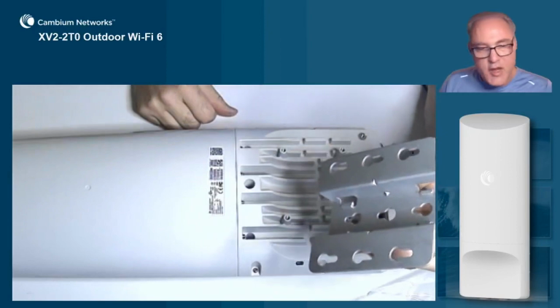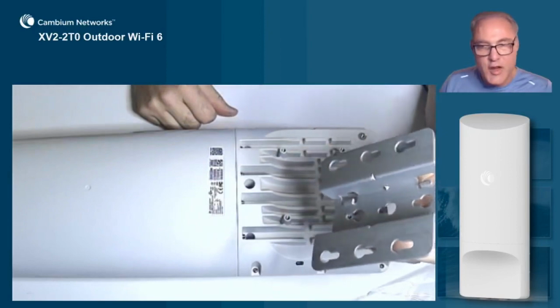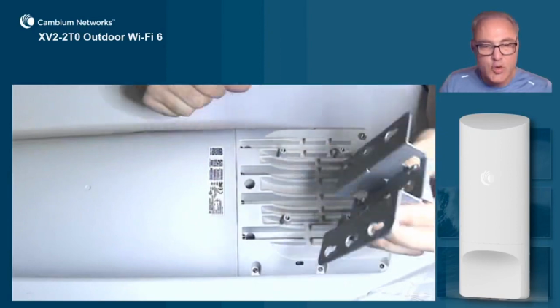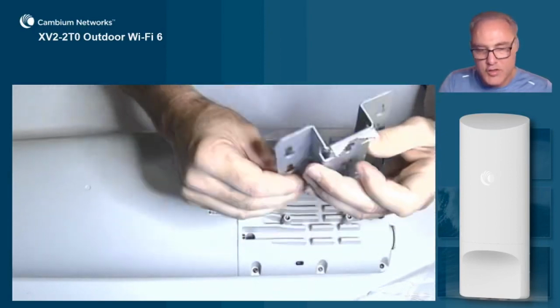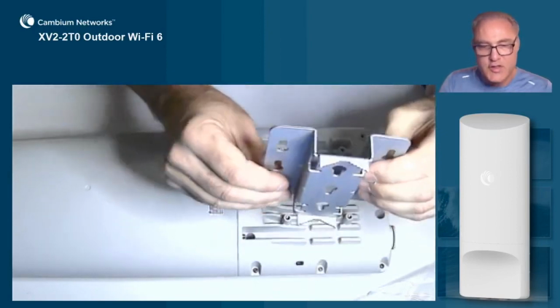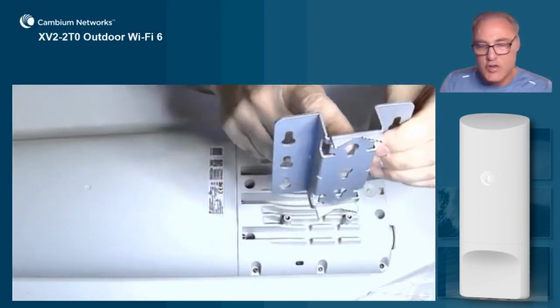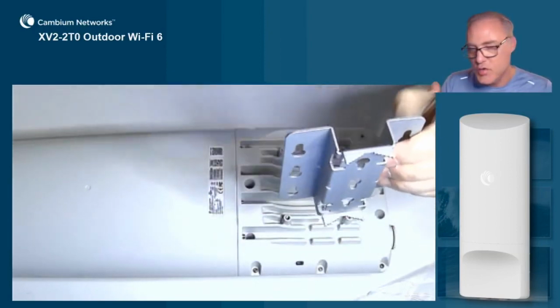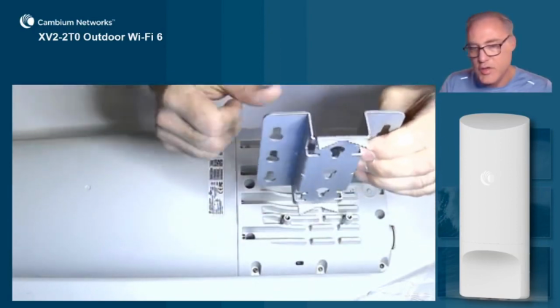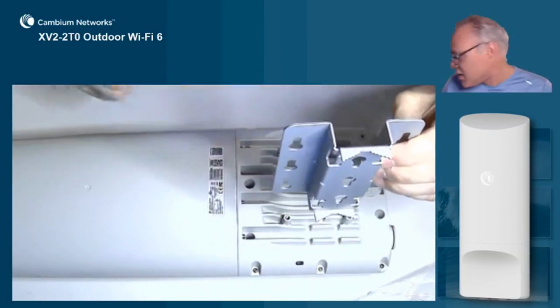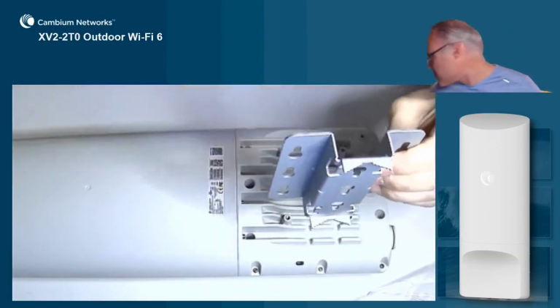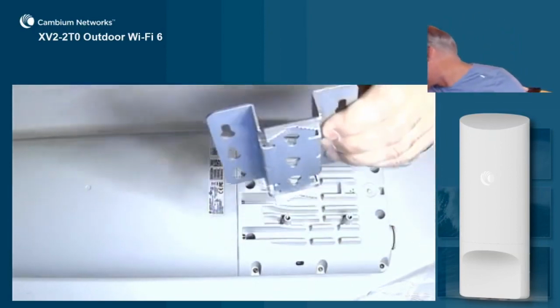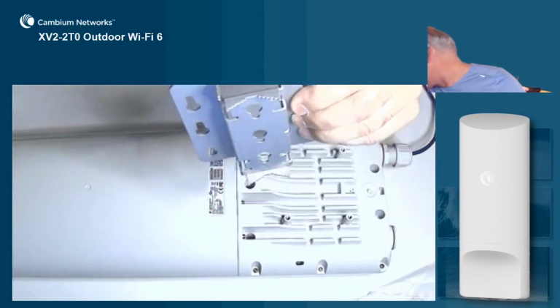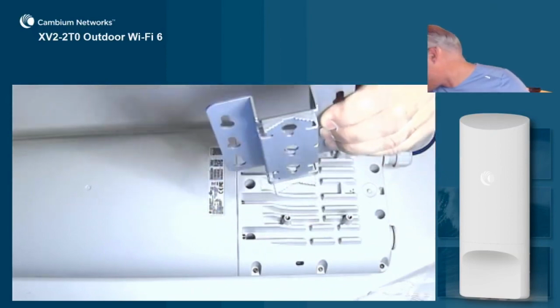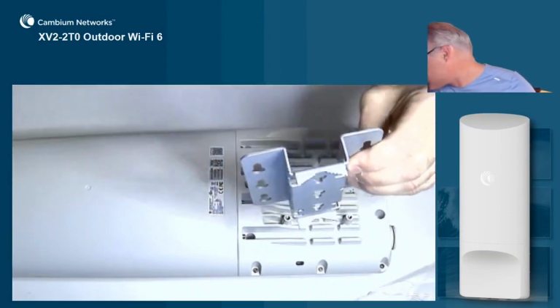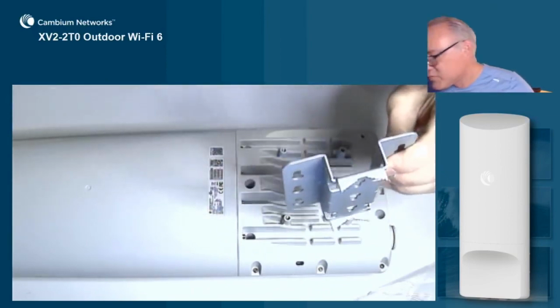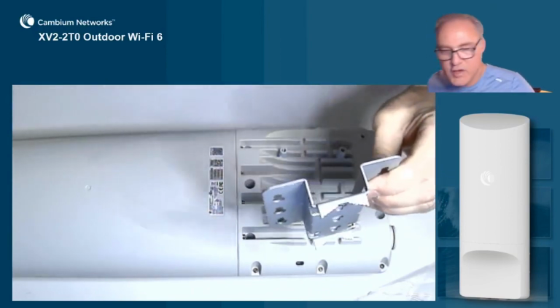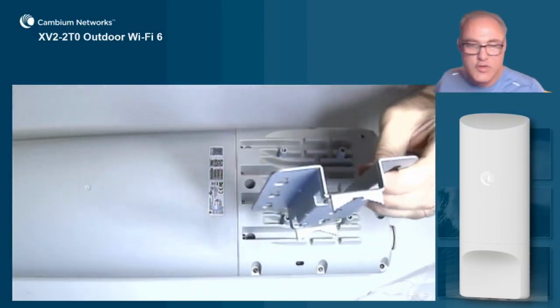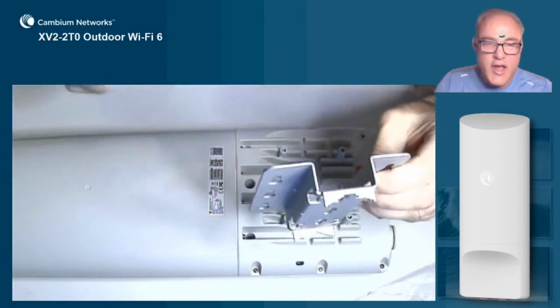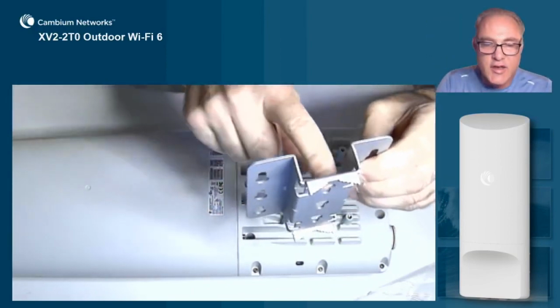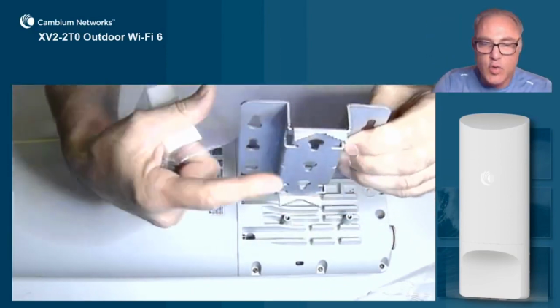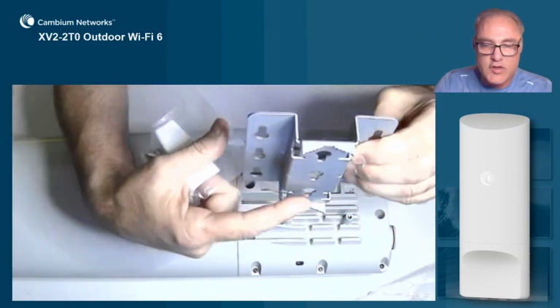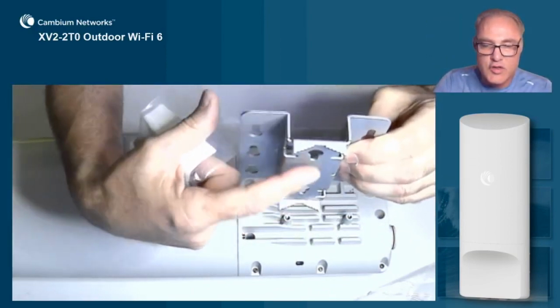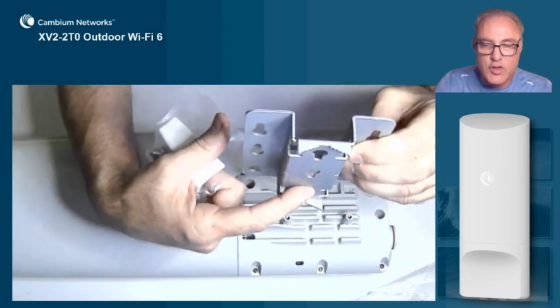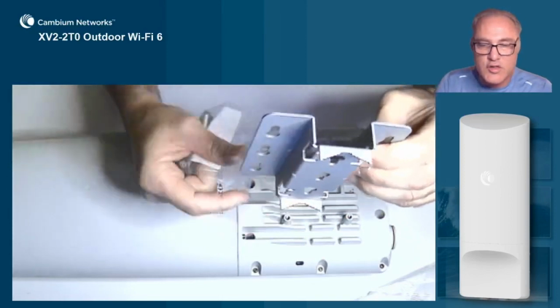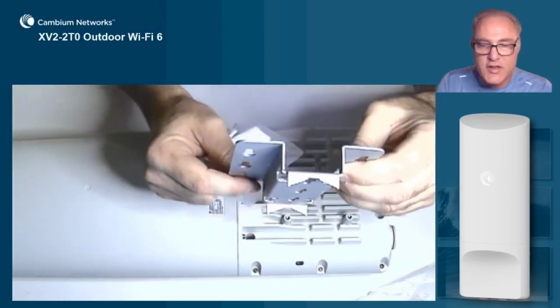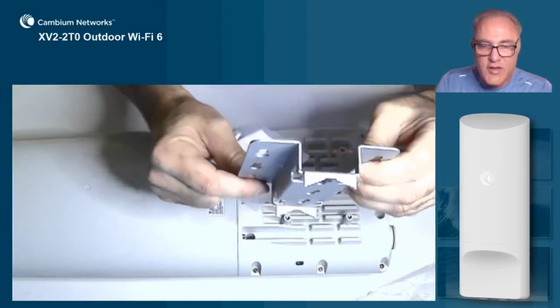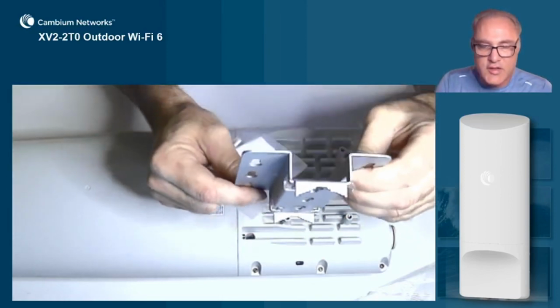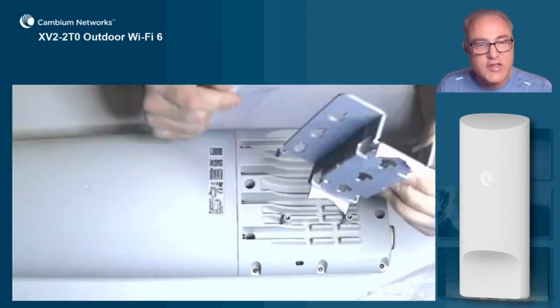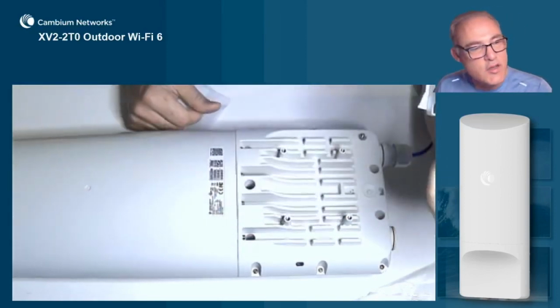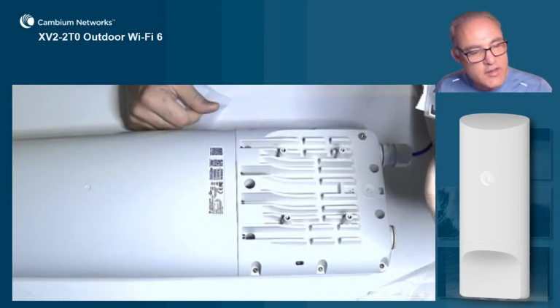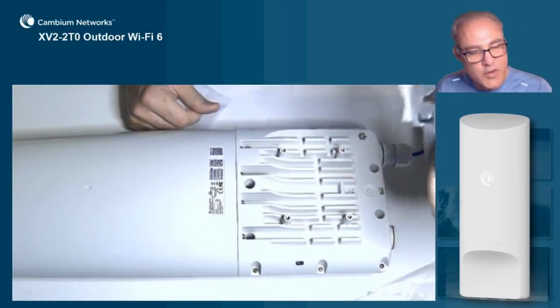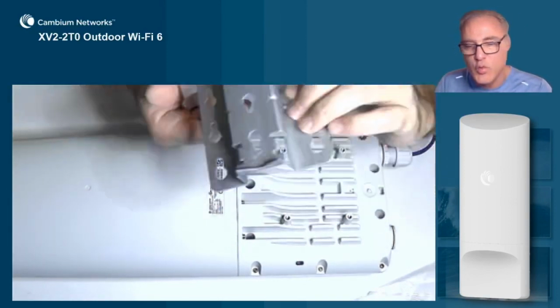Now if you're going to mount it flush to a wall surface, use the two included wall anchors and anchor screws, and connect it to the wall using these two keyhole slots, then attach the bracket firmly to the wall.